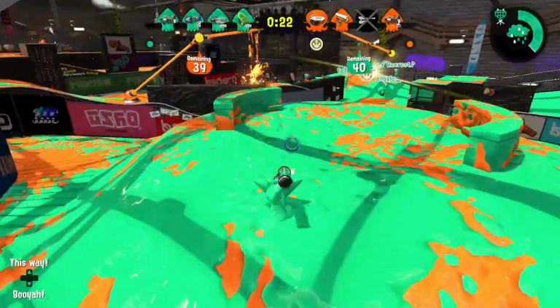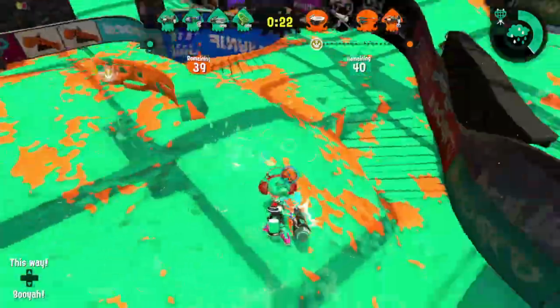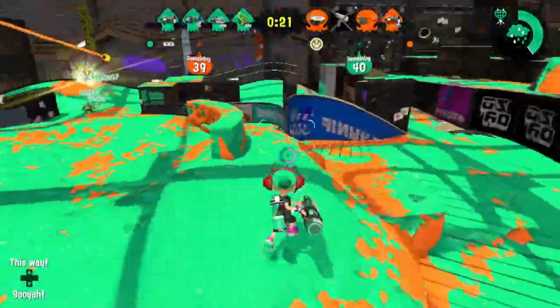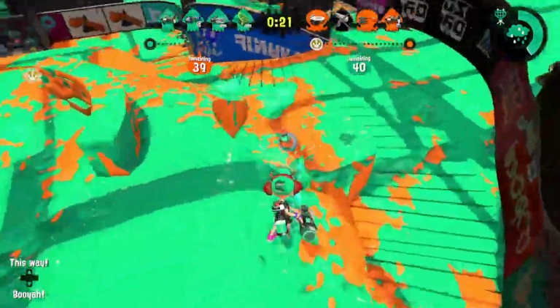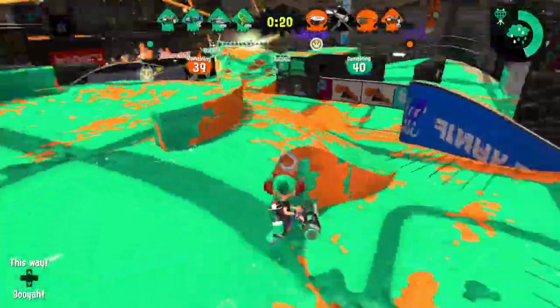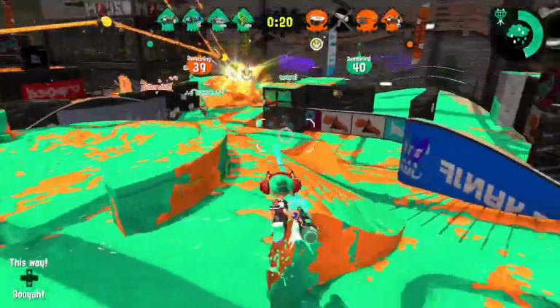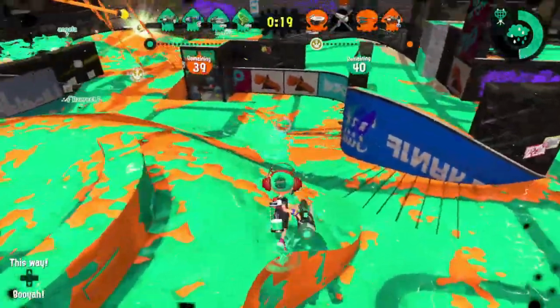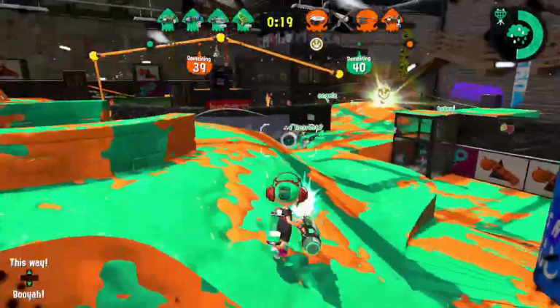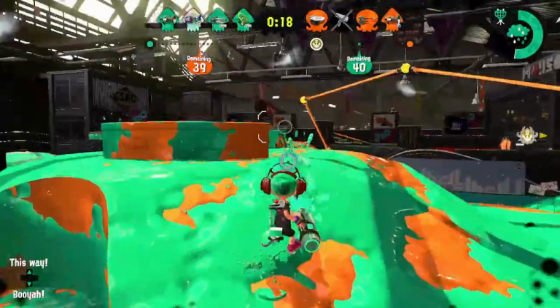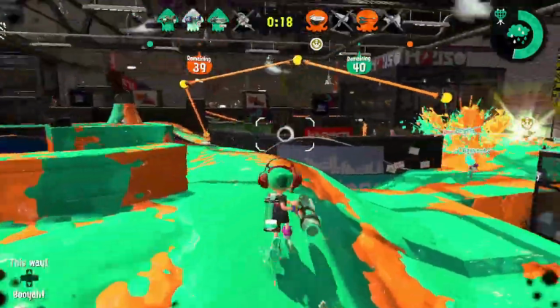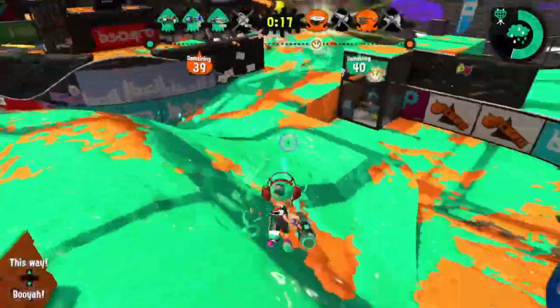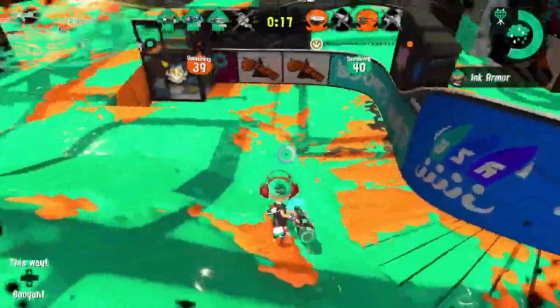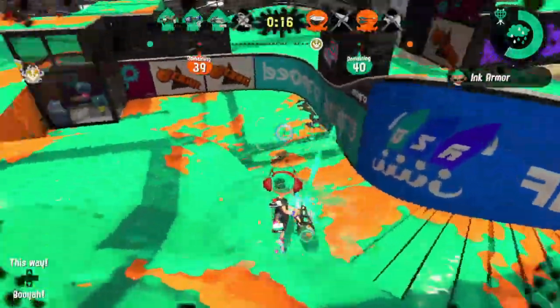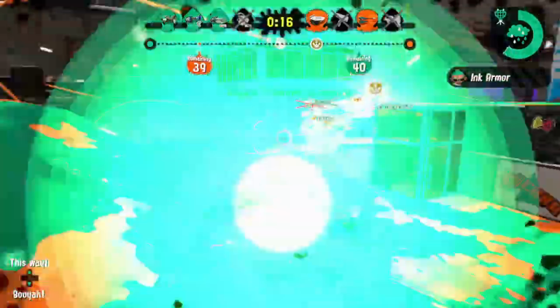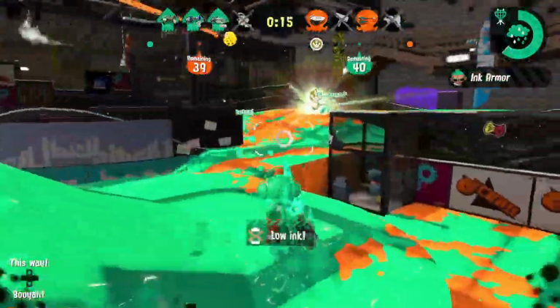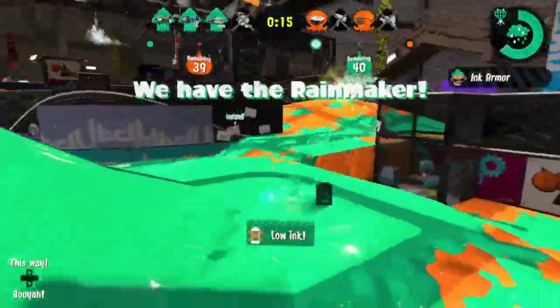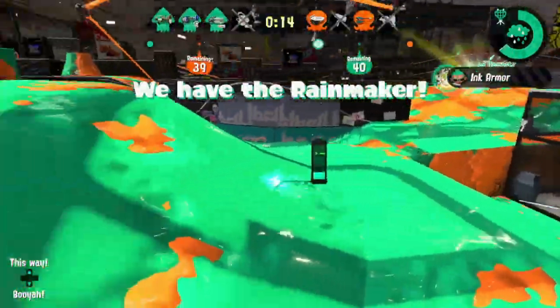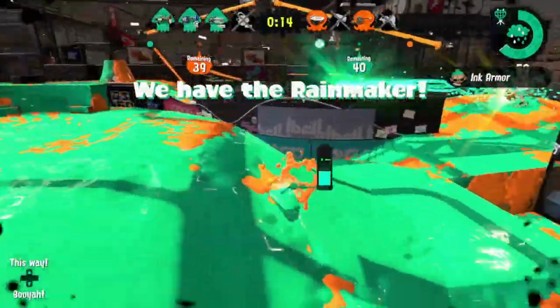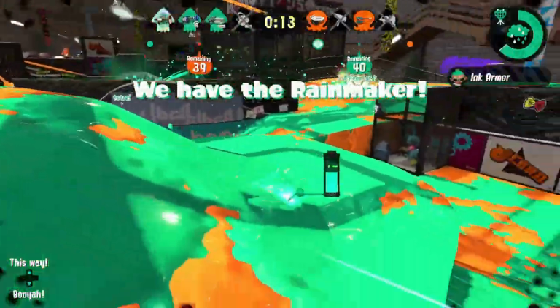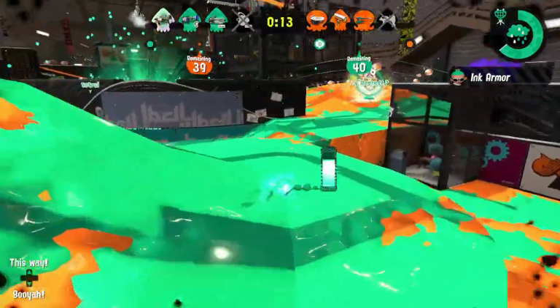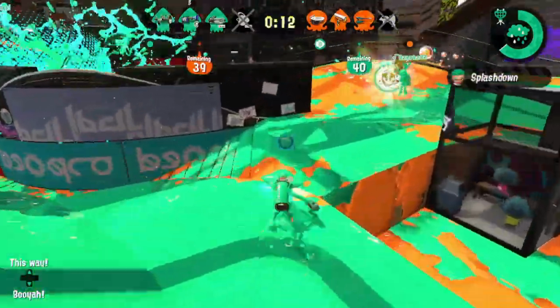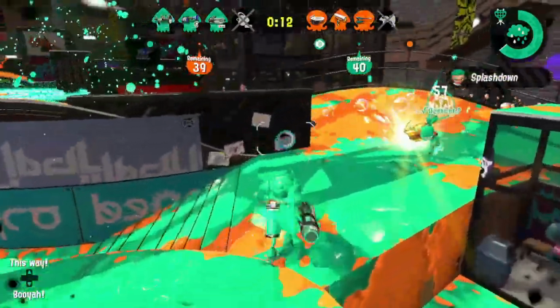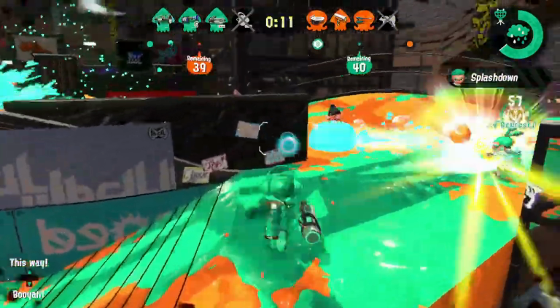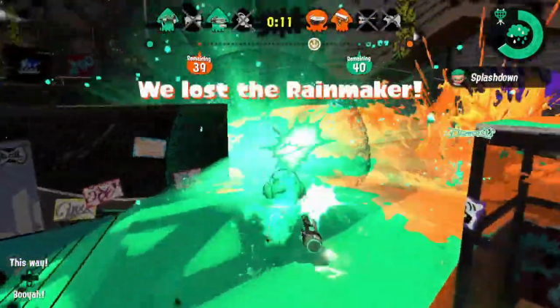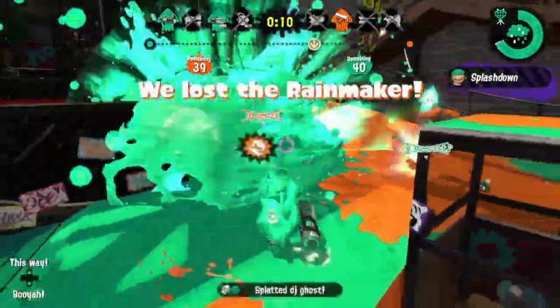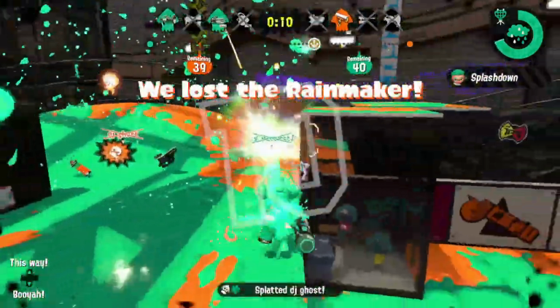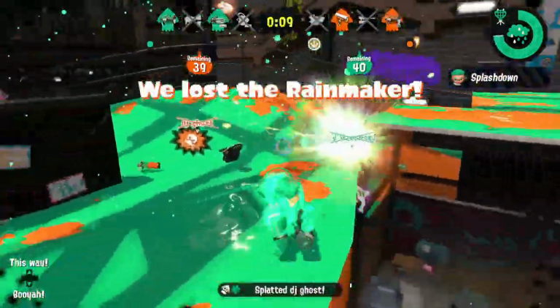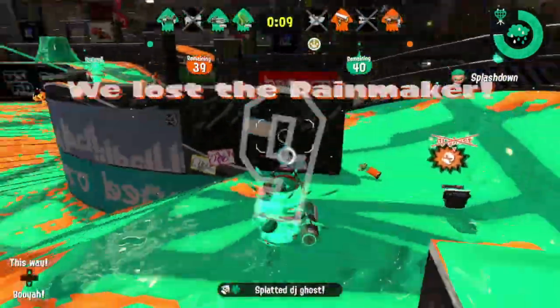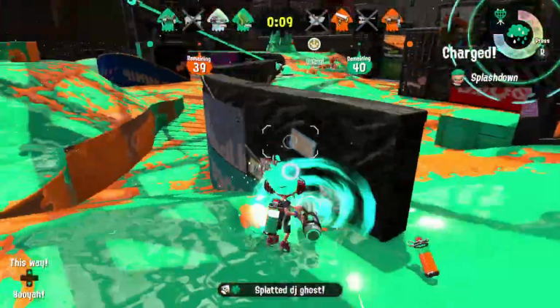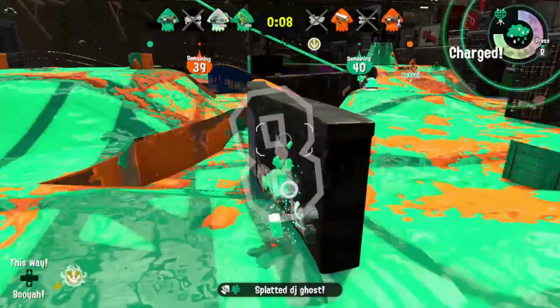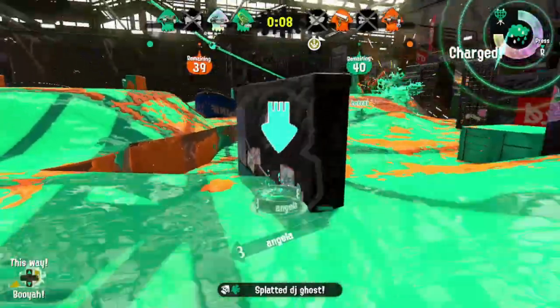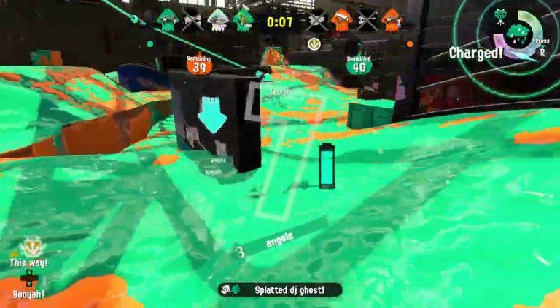The Ballpoint Splatling is a splatling type weapon. This means that it must be charged up before firing and only shoots once you release the trigger. Splatlings may take a bit longer to get fired up, but the mighty torrent of ink is worth the wait.